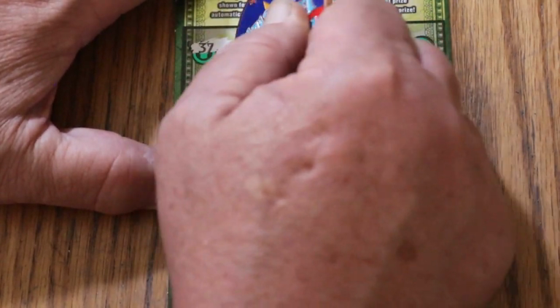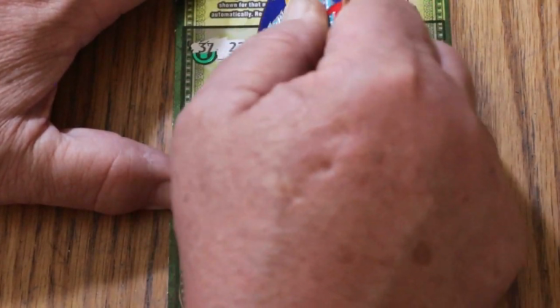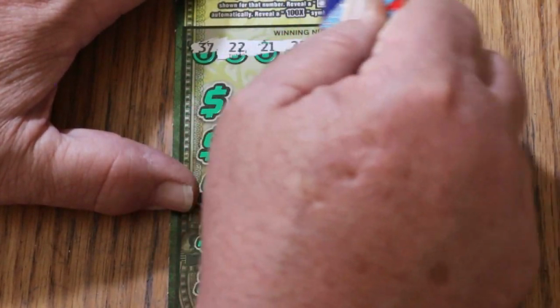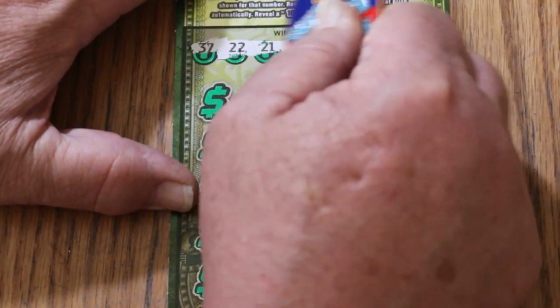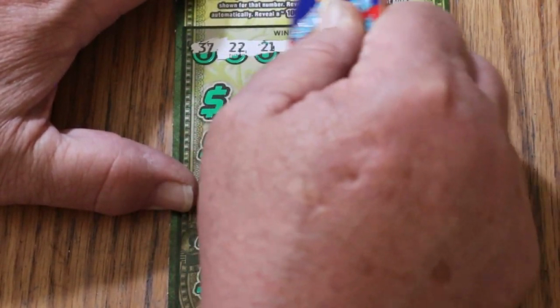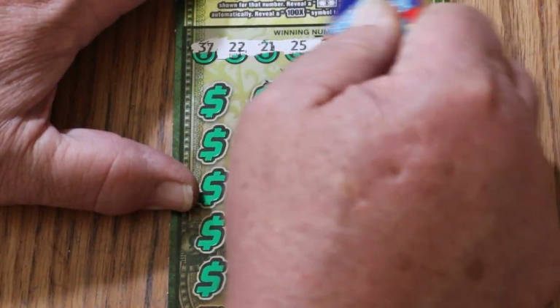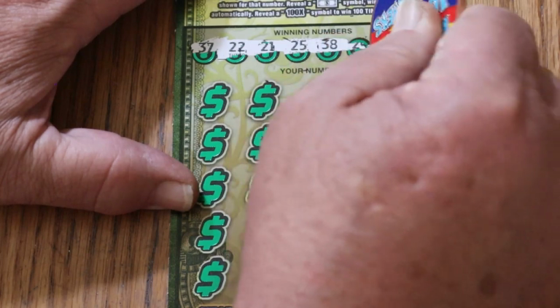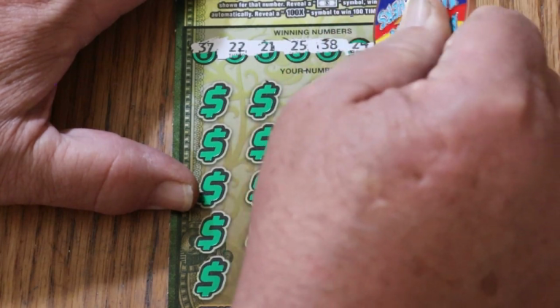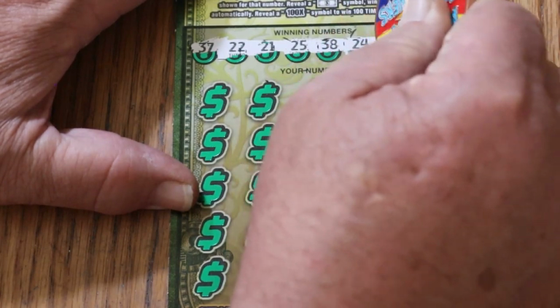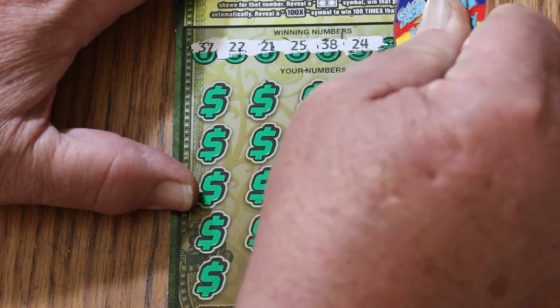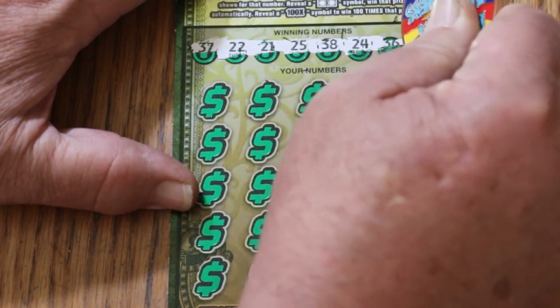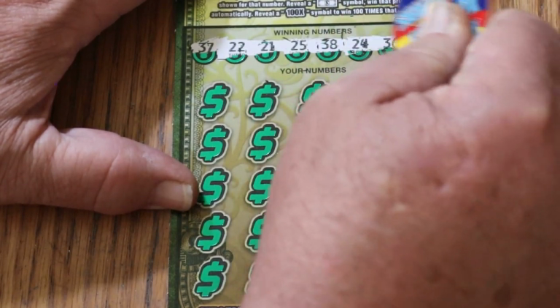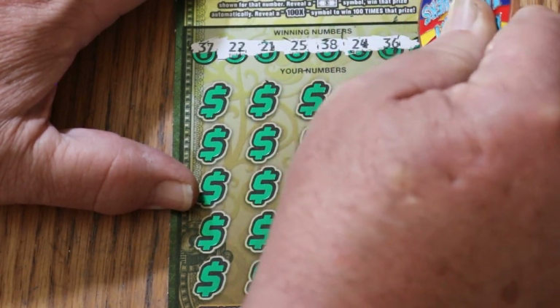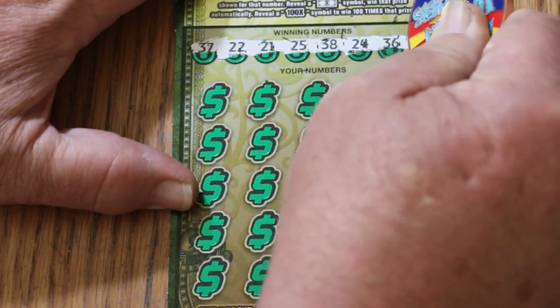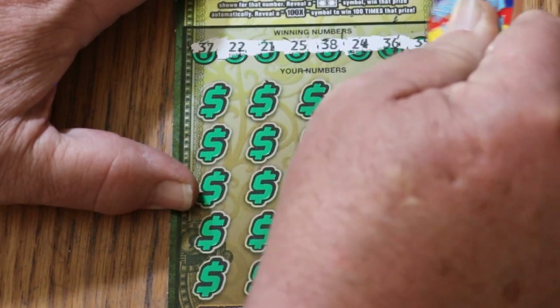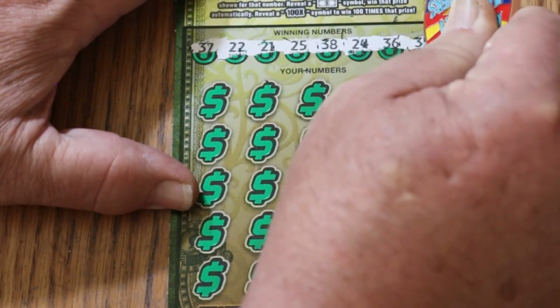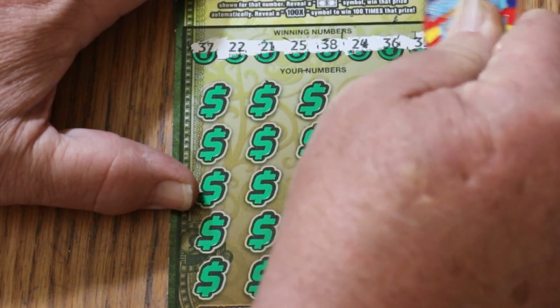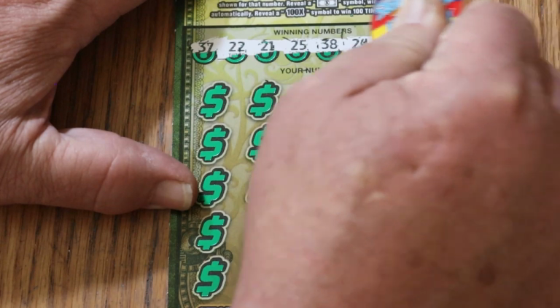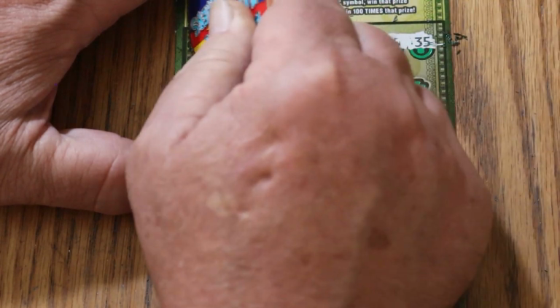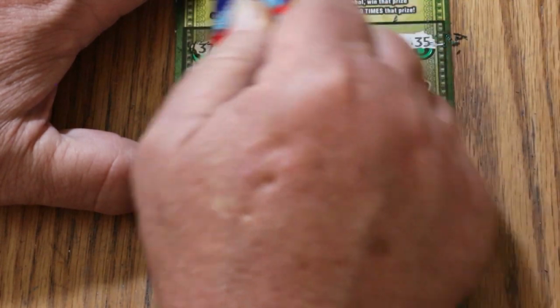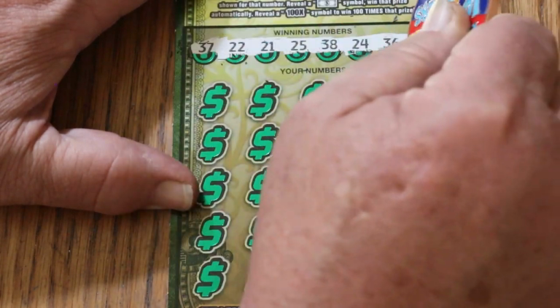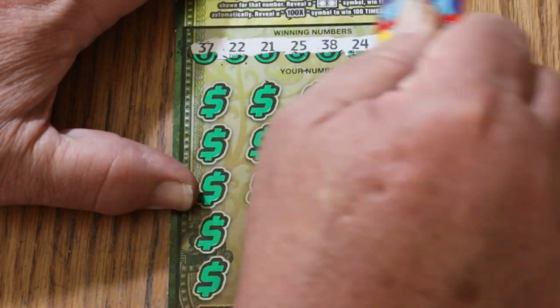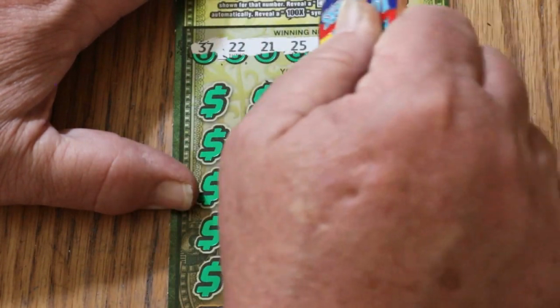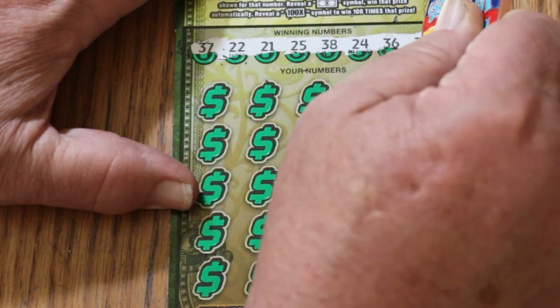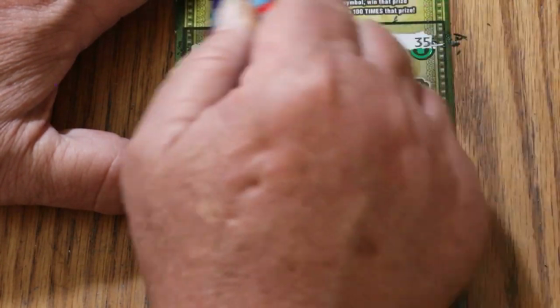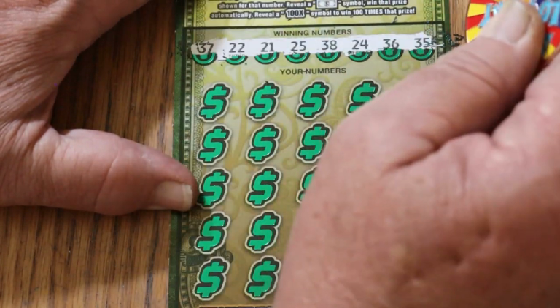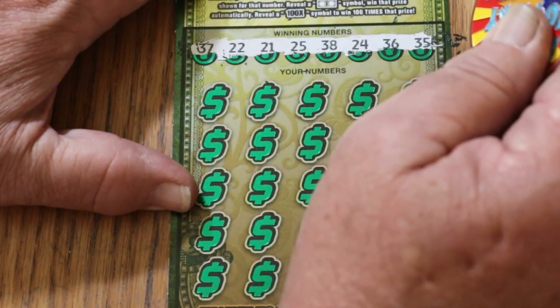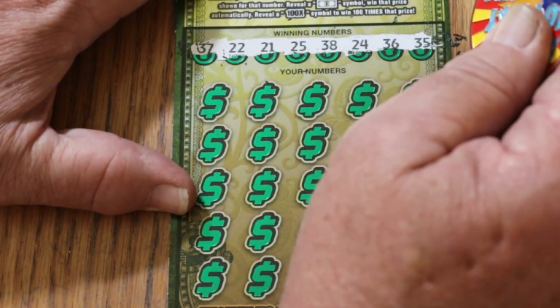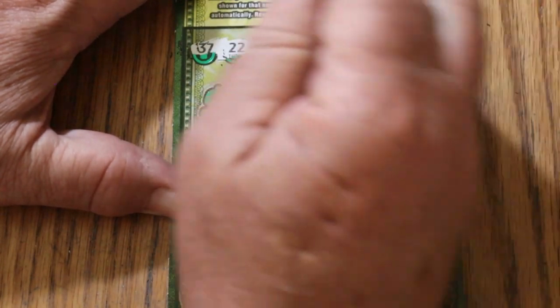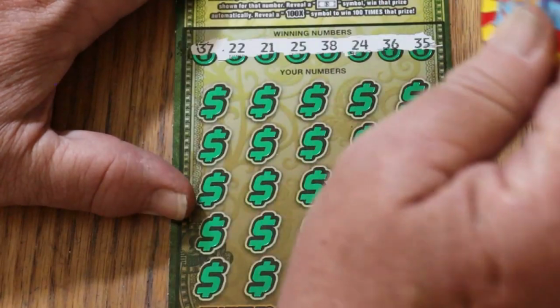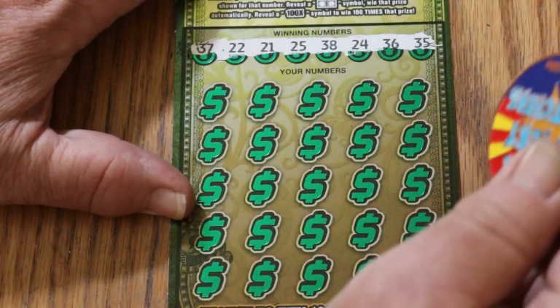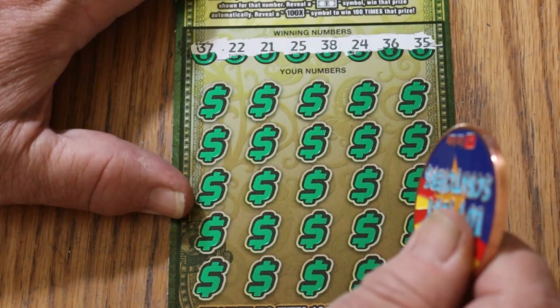37, 22, 21, 25, 38, 24, 36, and 35. We've got no singles, no 10s, no 40s, no 50s.